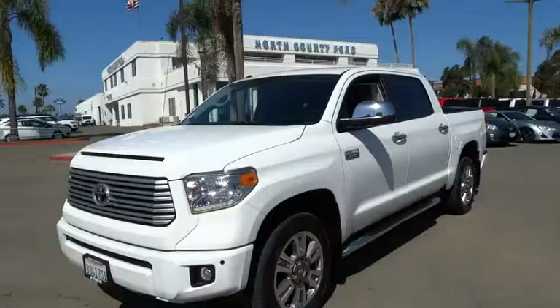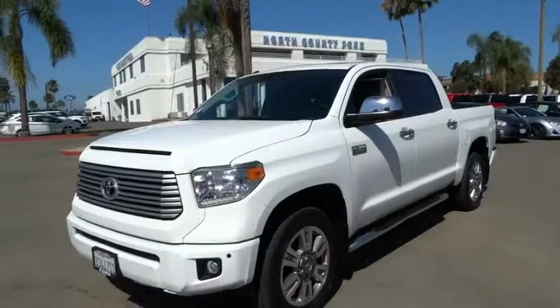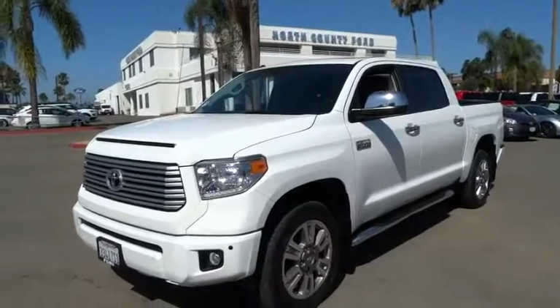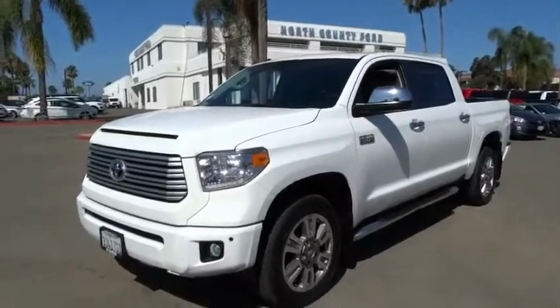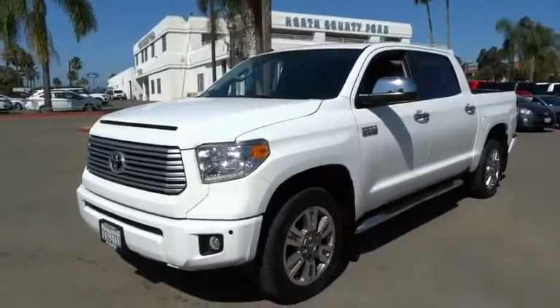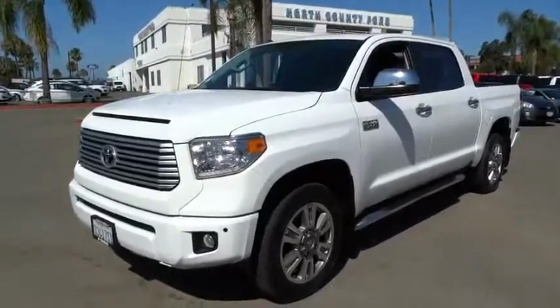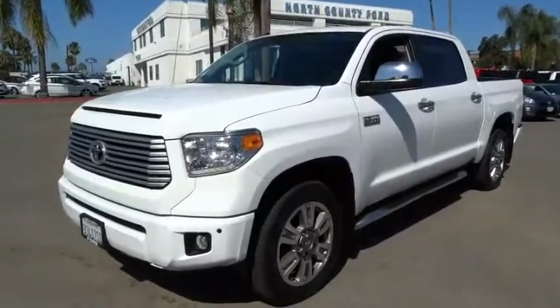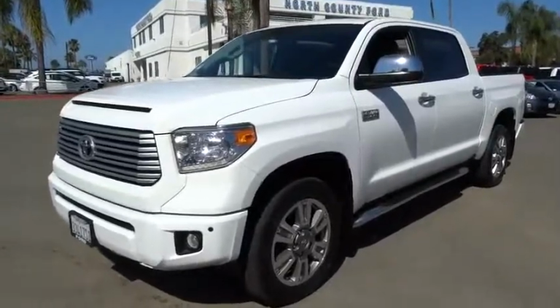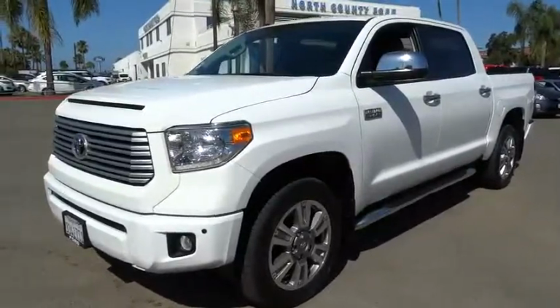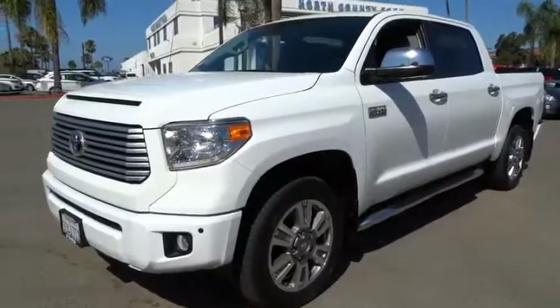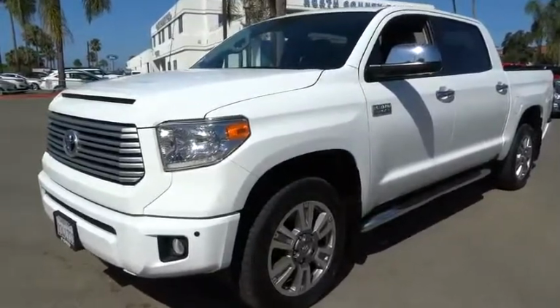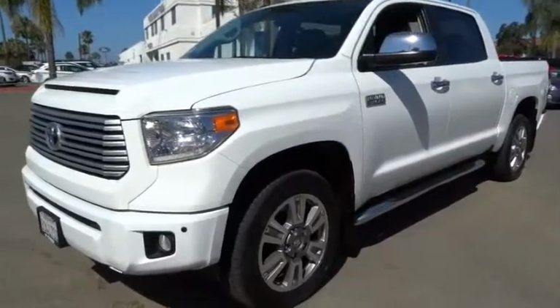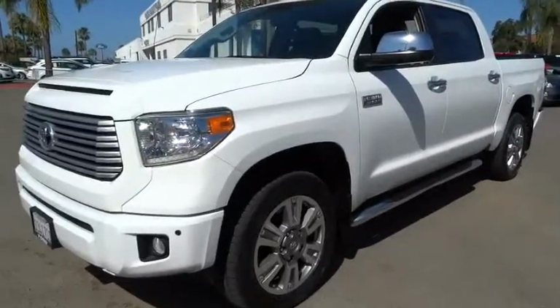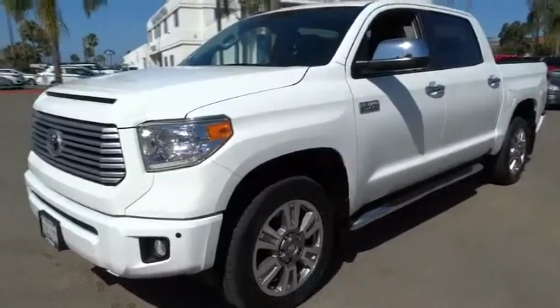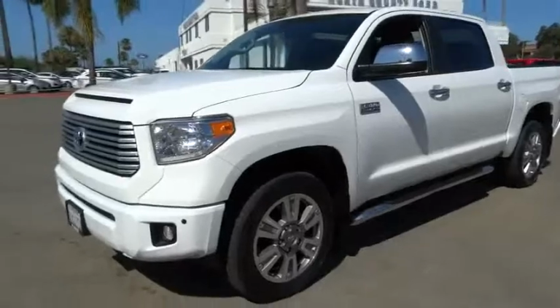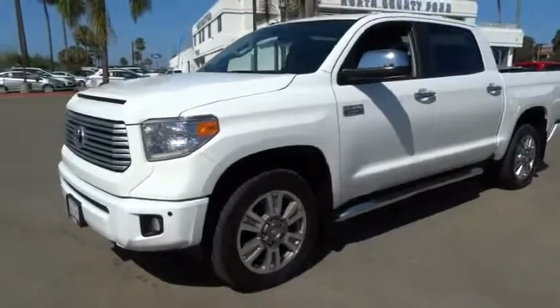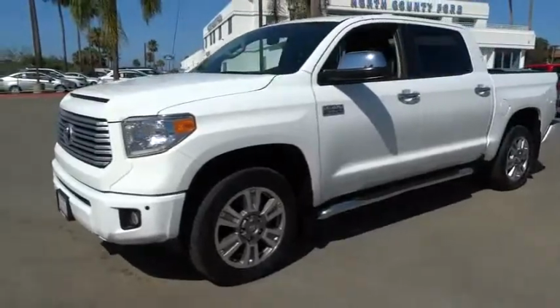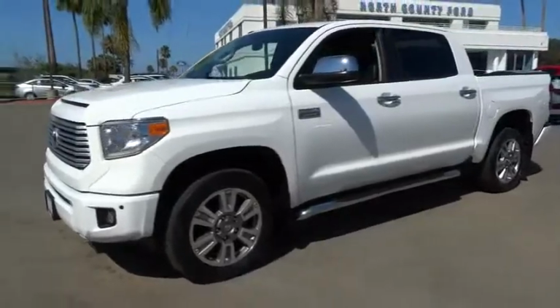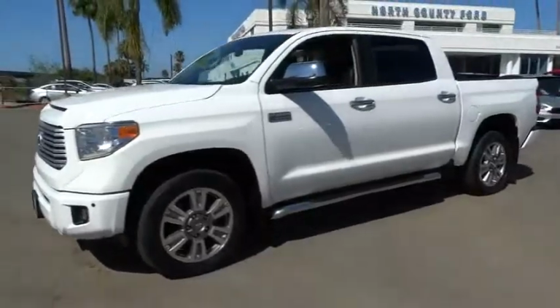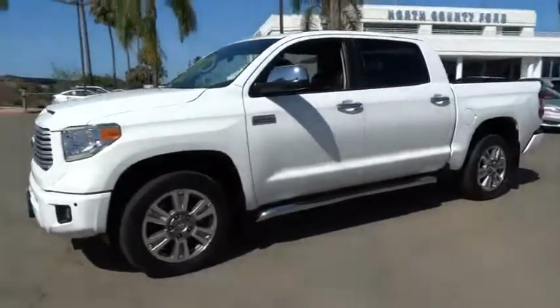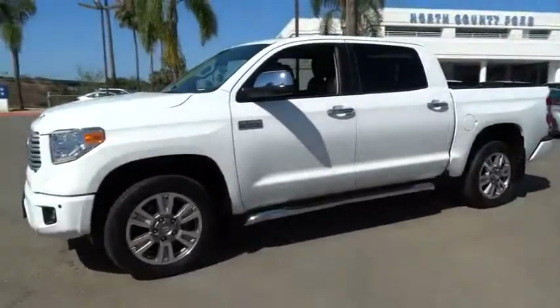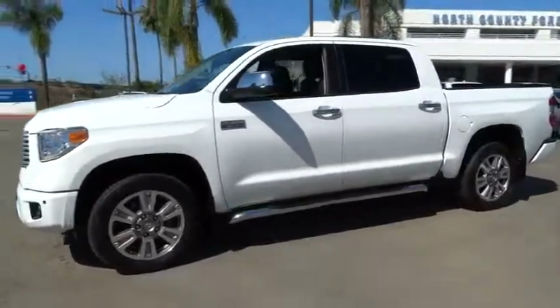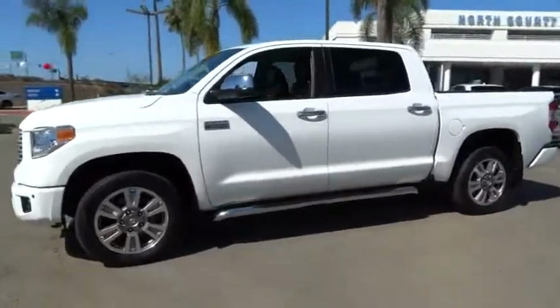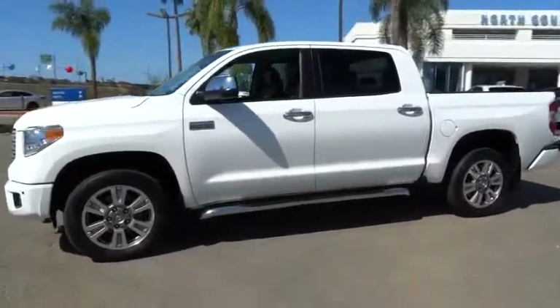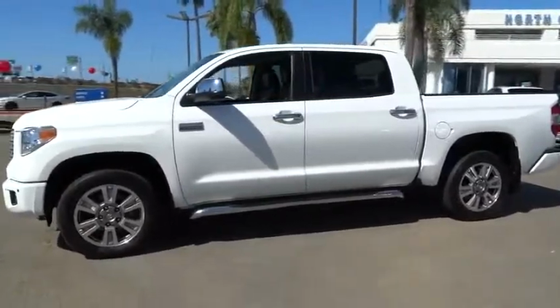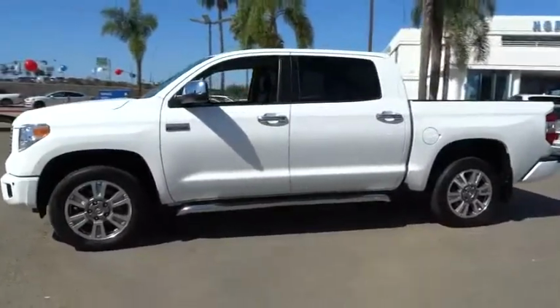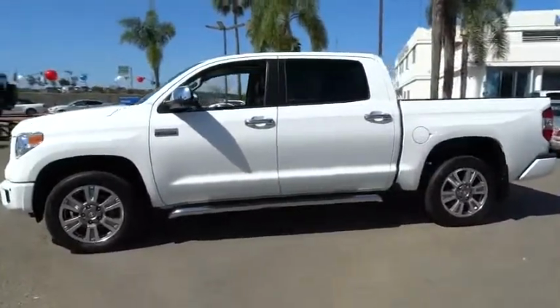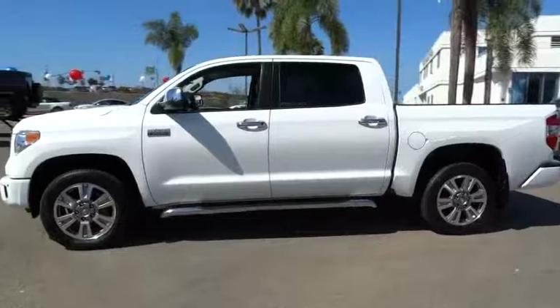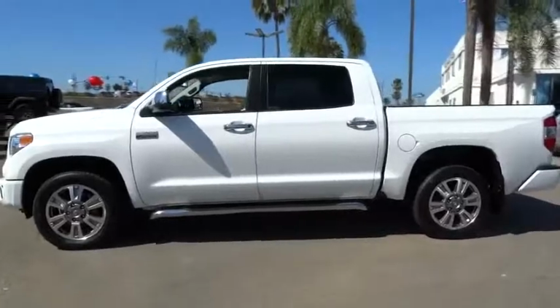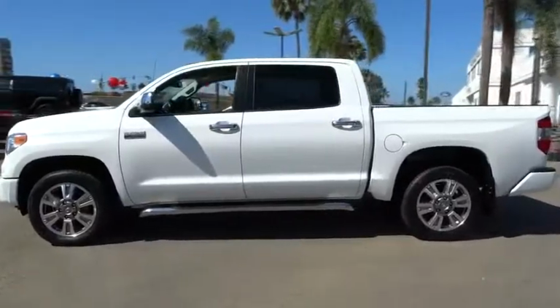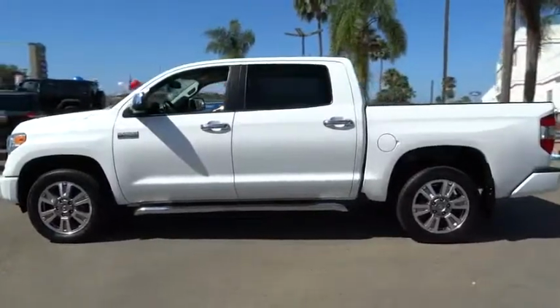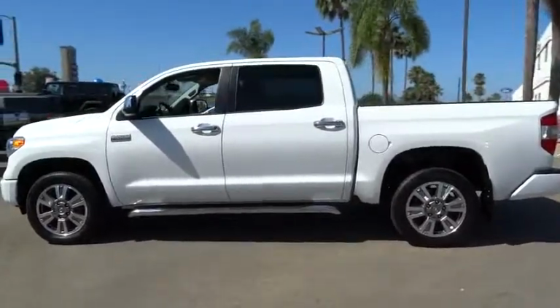The 2014 Toyota Tundra has a number of unique features useful for those using it as a work truck, including extra-large door handles, a deck rail system, and an integrated tow hitch.